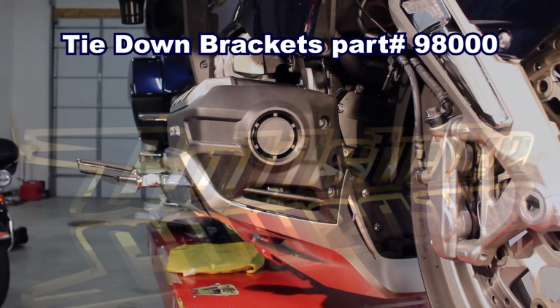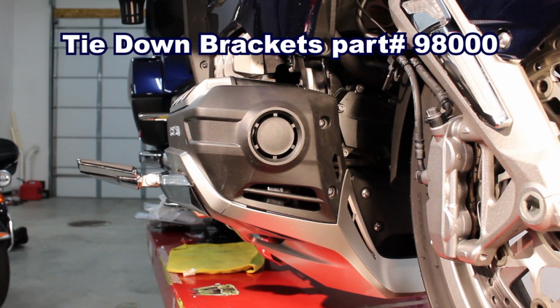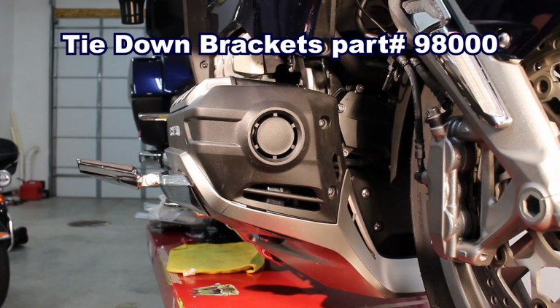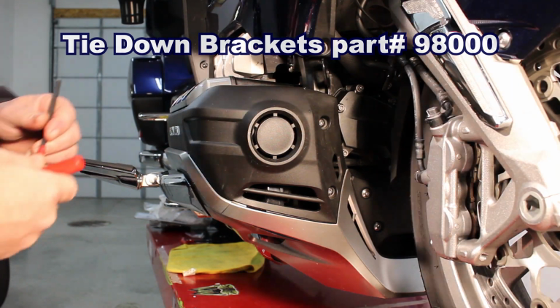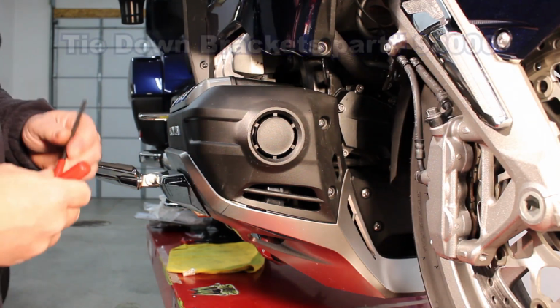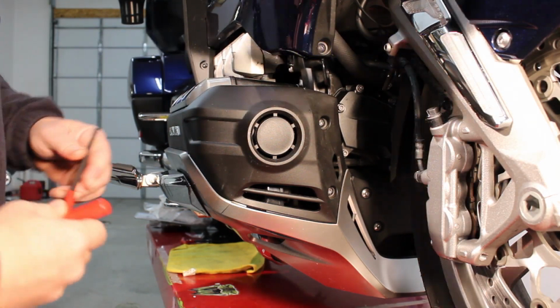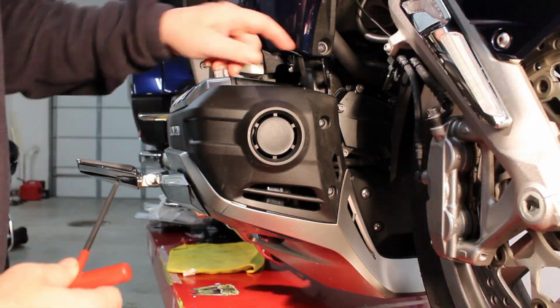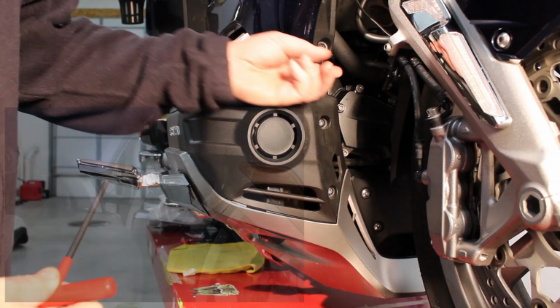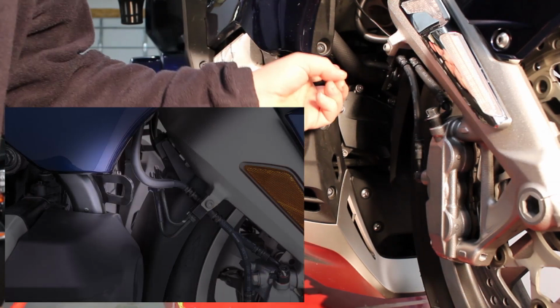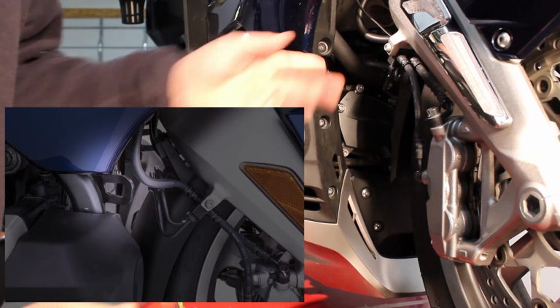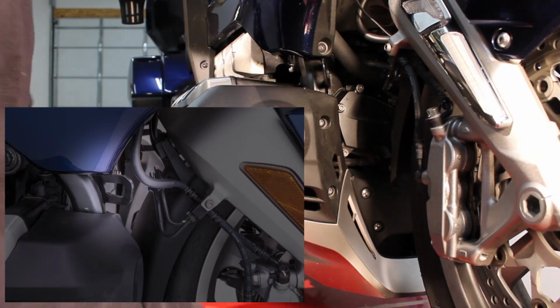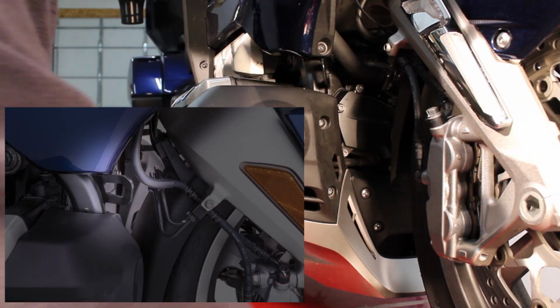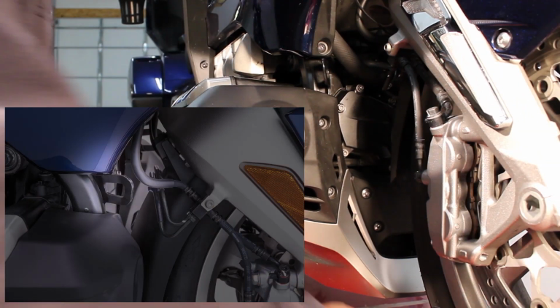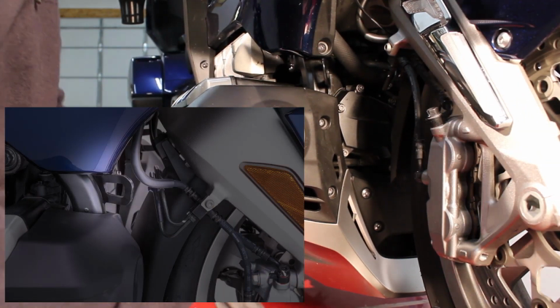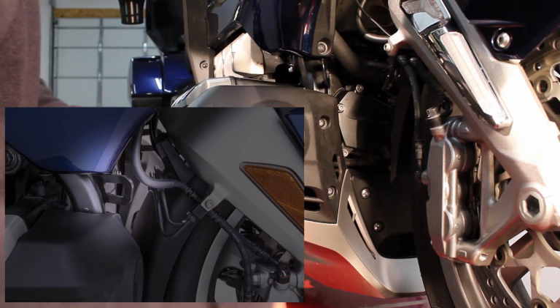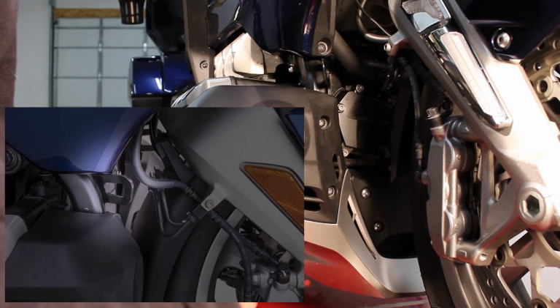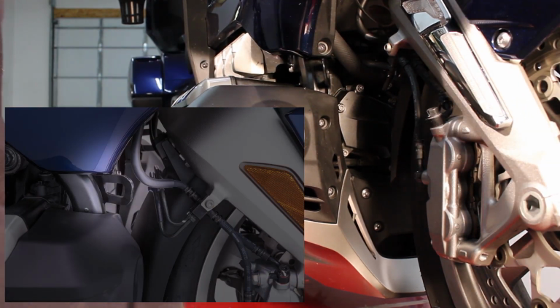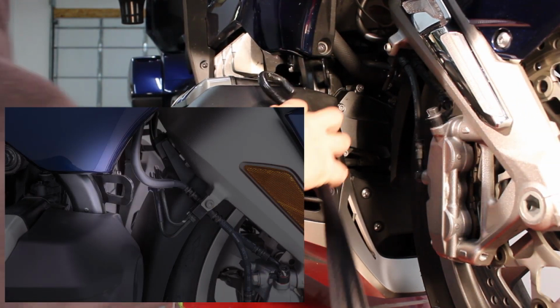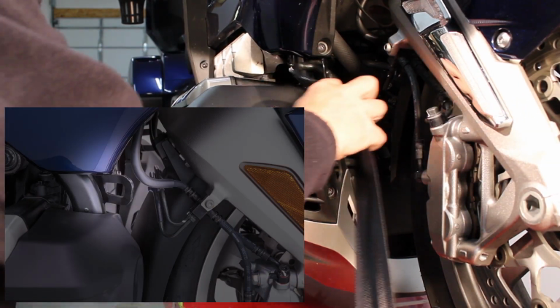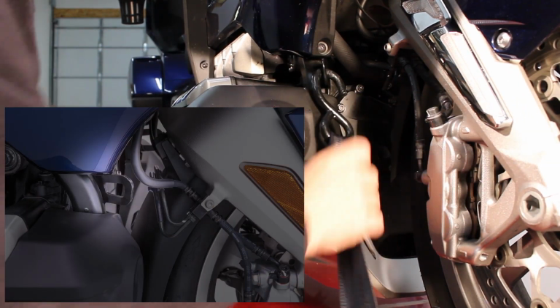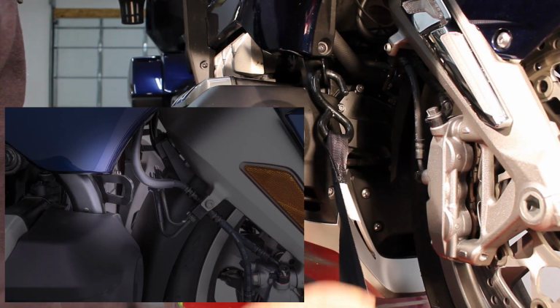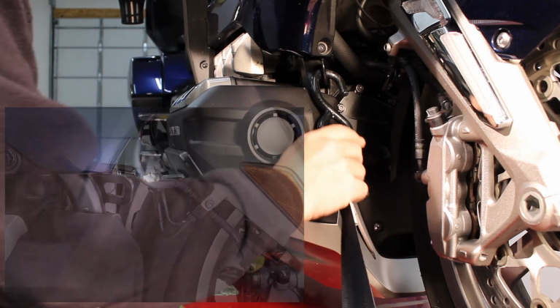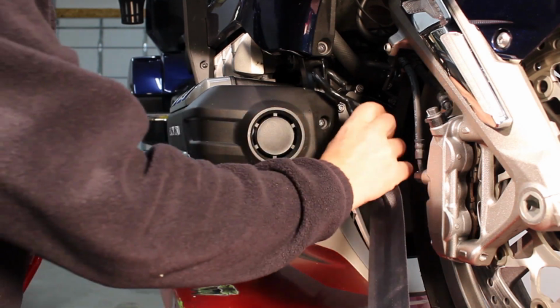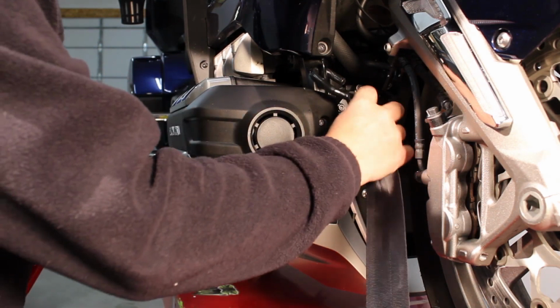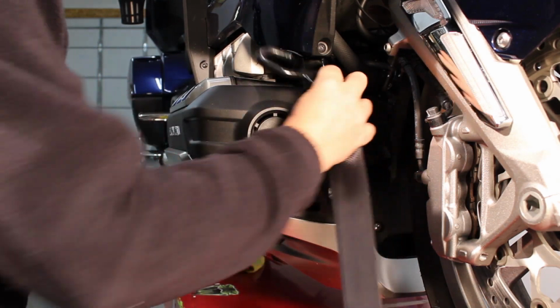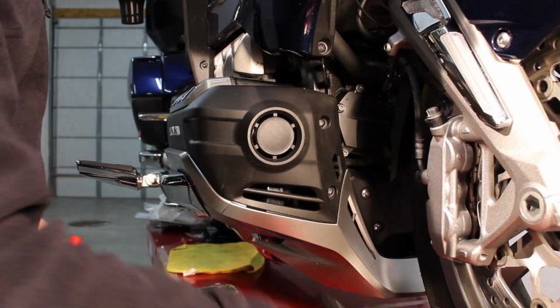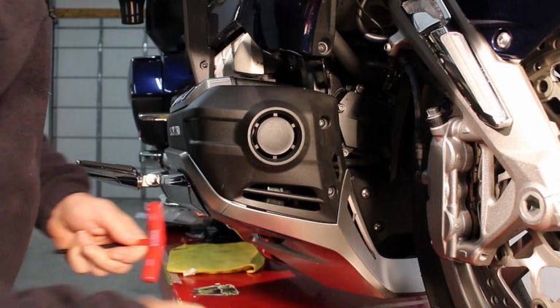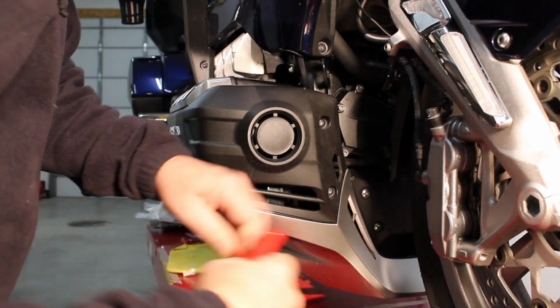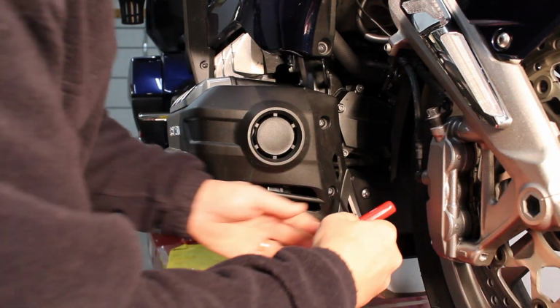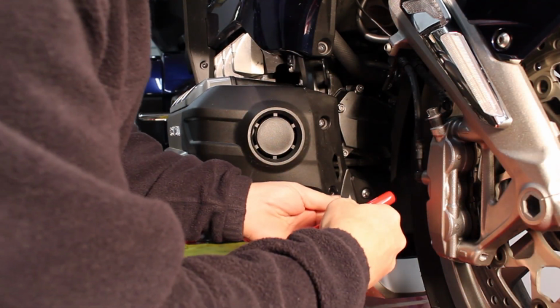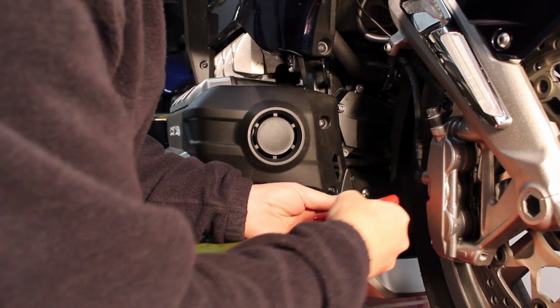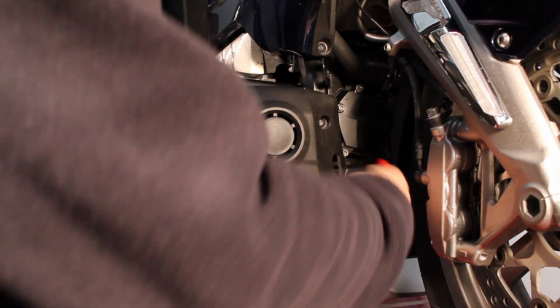This would be just a quick video showing you how this guy here works. We have our mount tied in, it's pretty awesome, pretty simple.